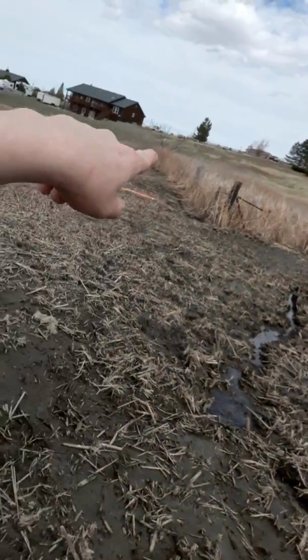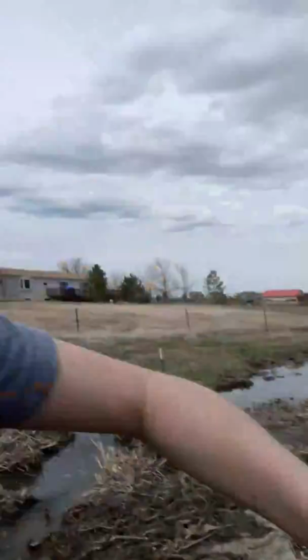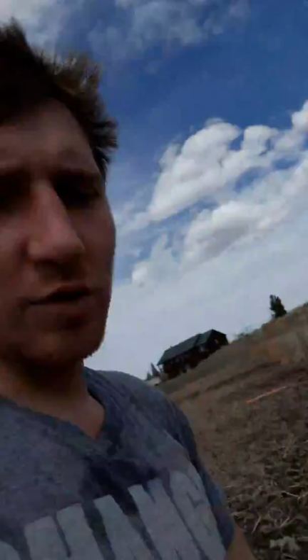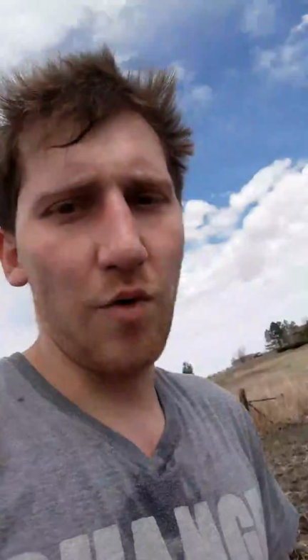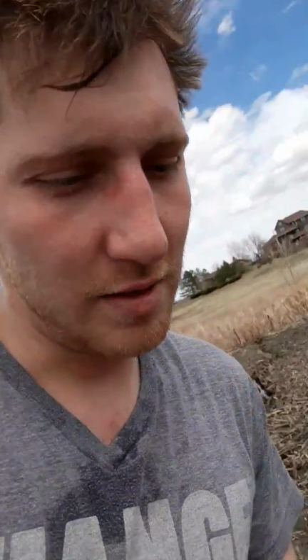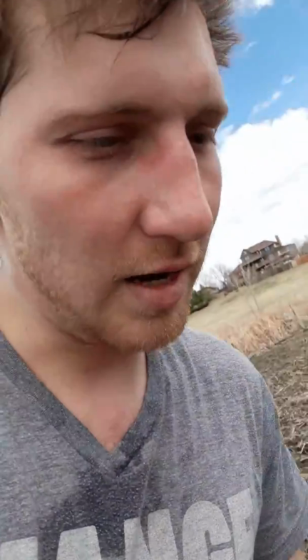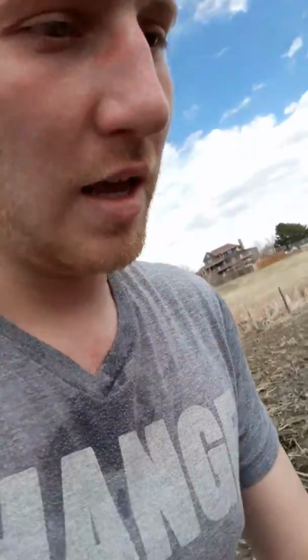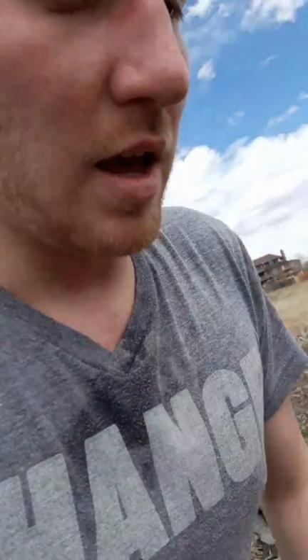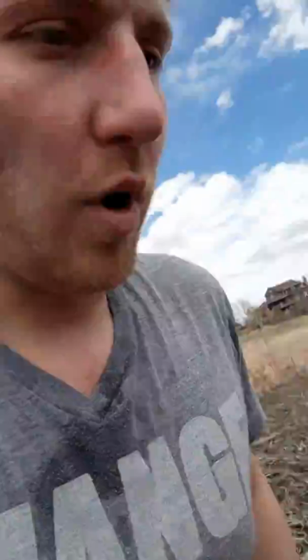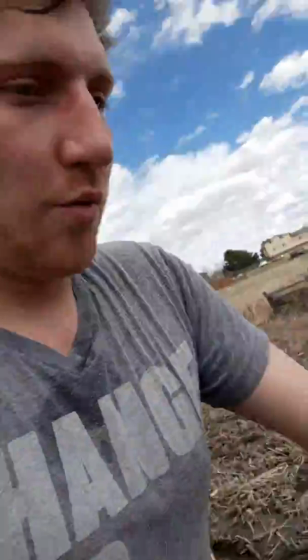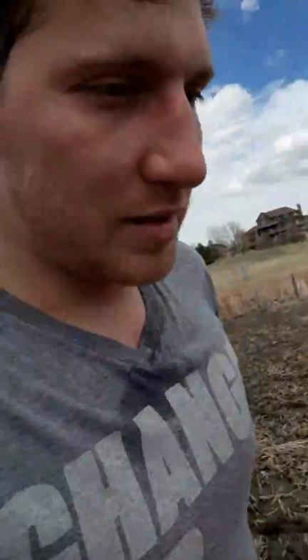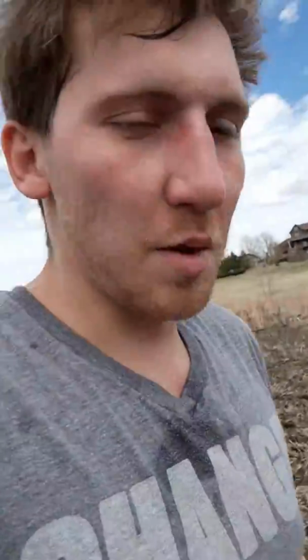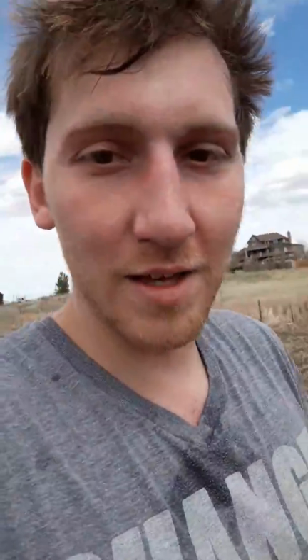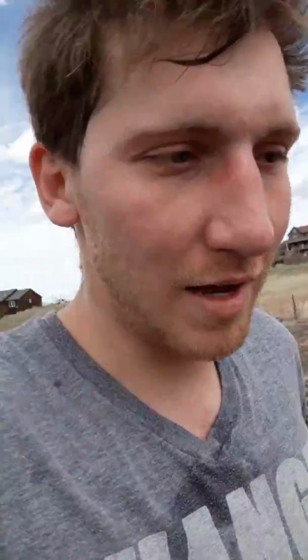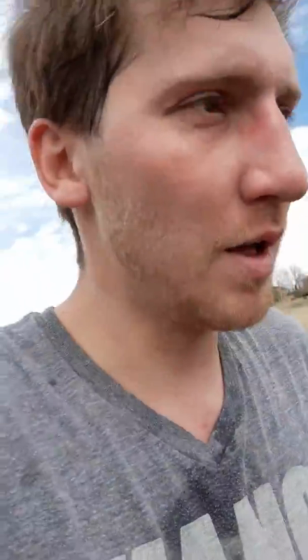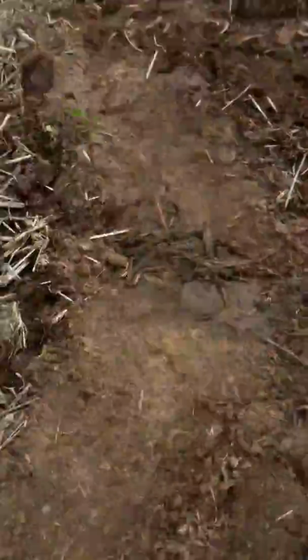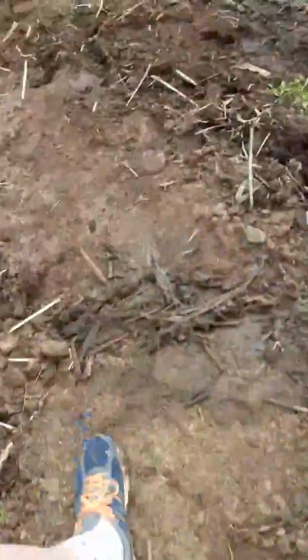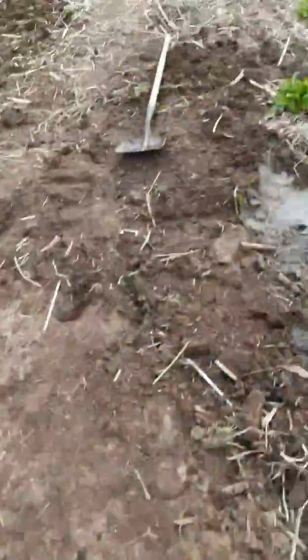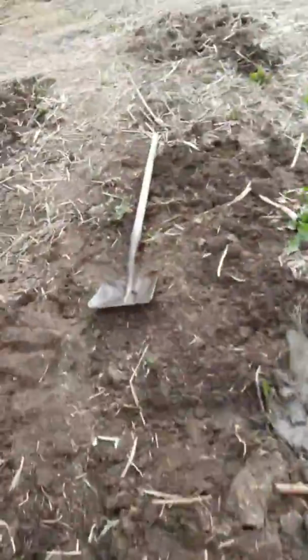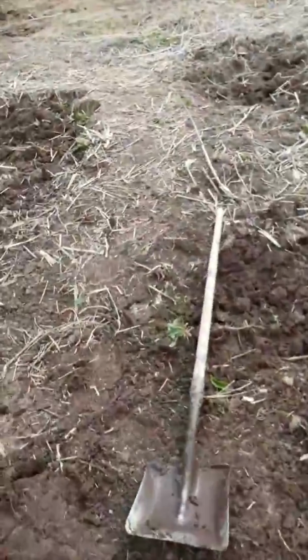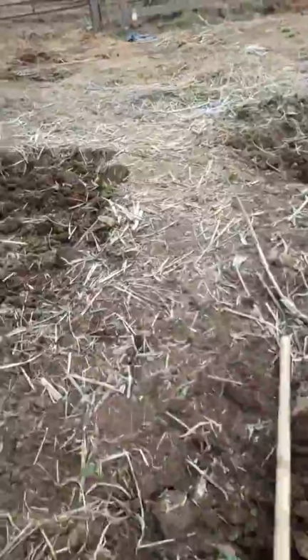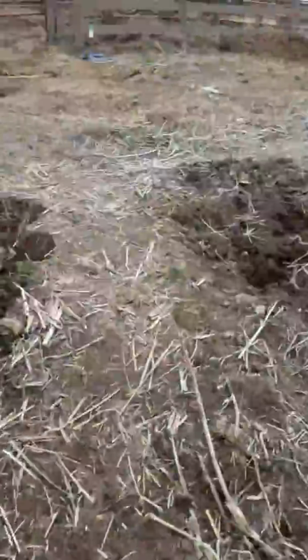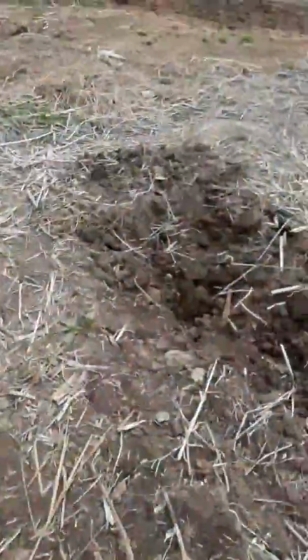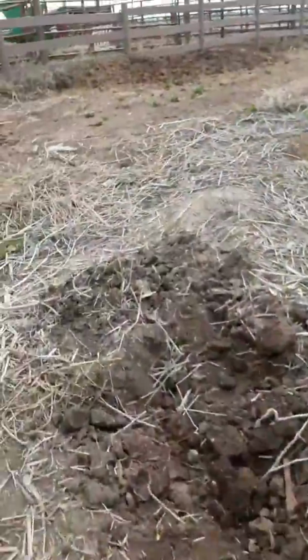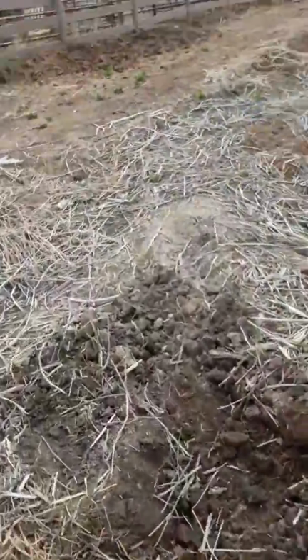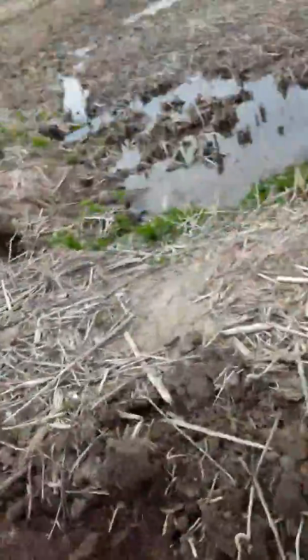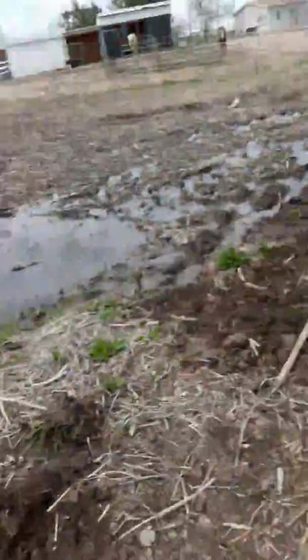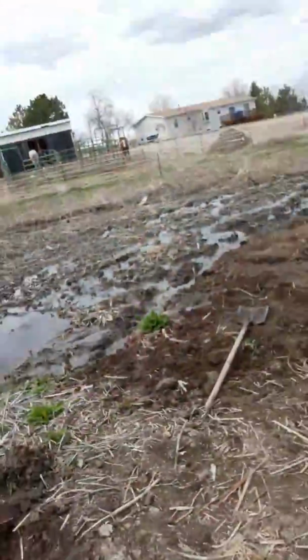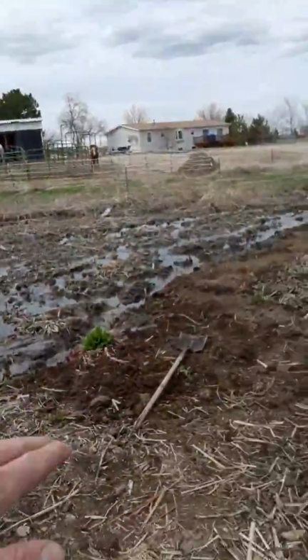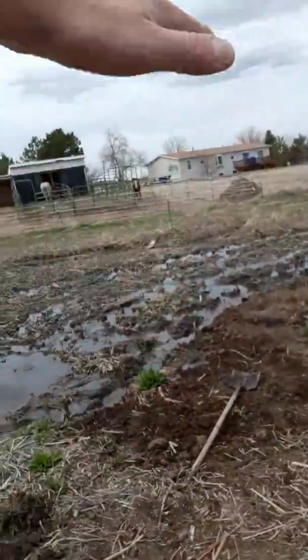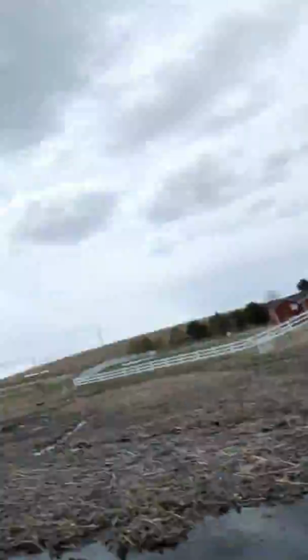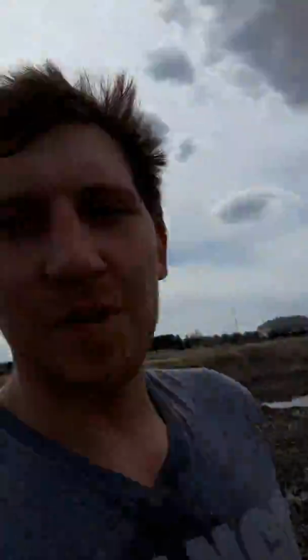The biggest issue is when it rains. I need to get it to where, when it rains, the bank is high enough to withstand. So you can see right here as I'm walking up — I need to build up the bank more.